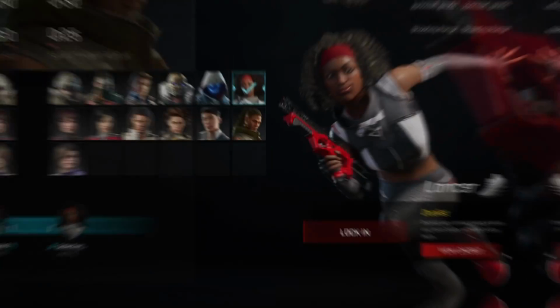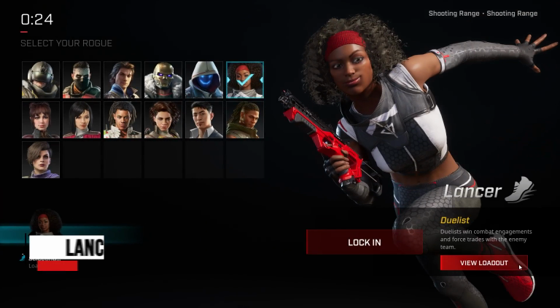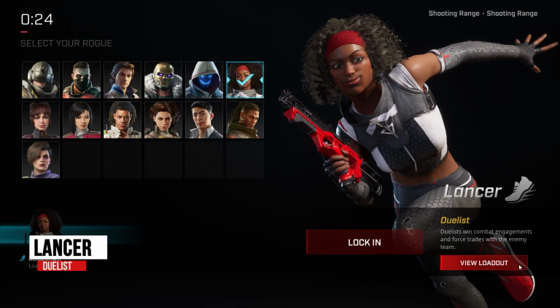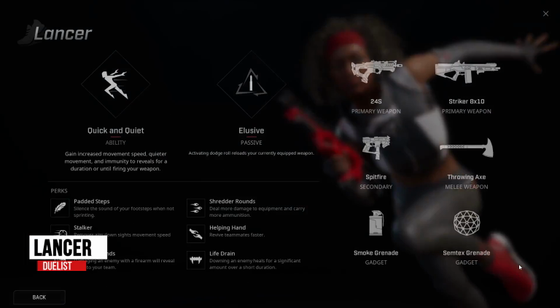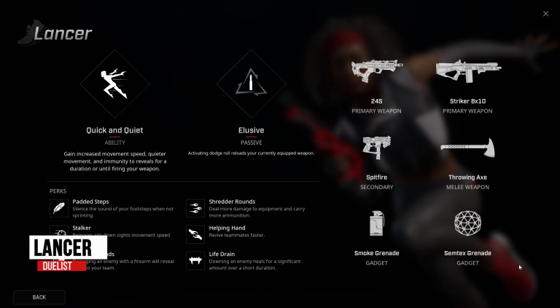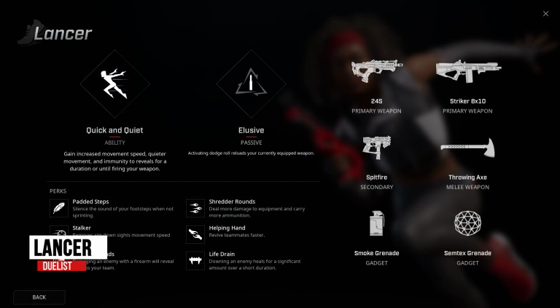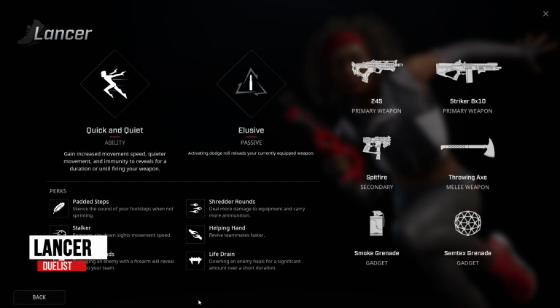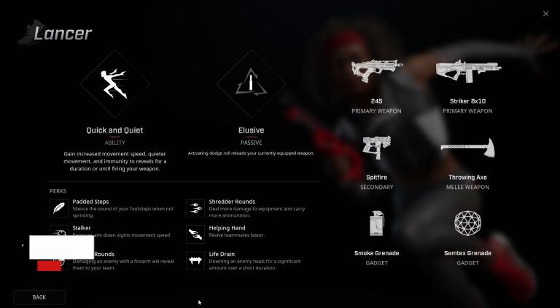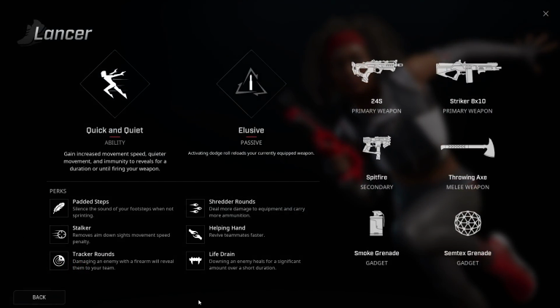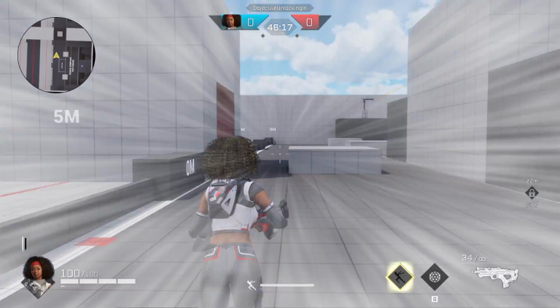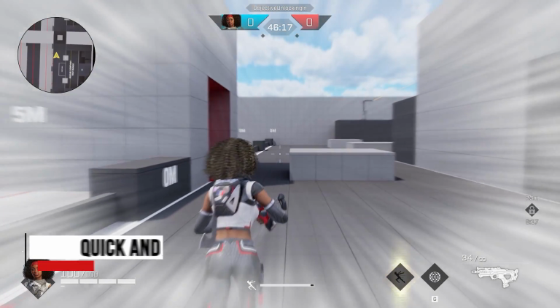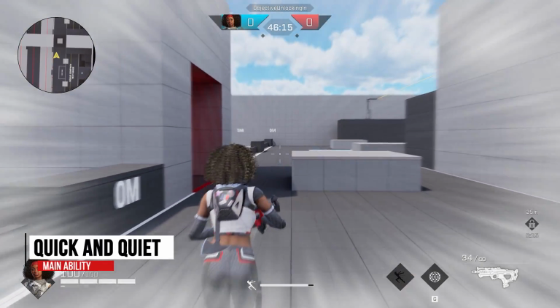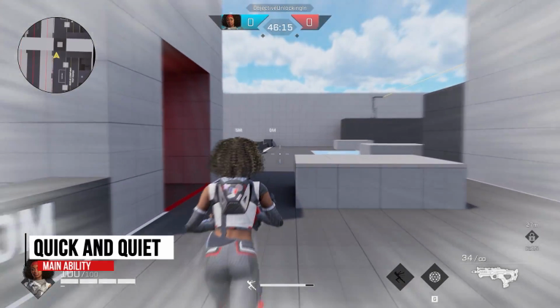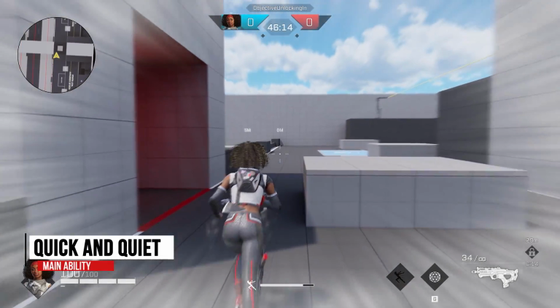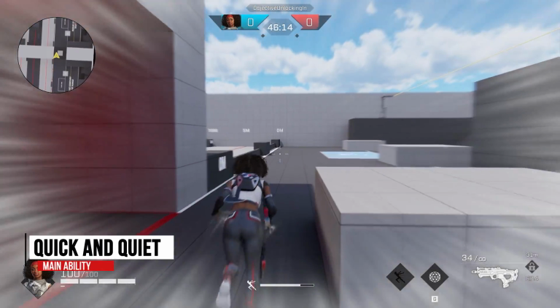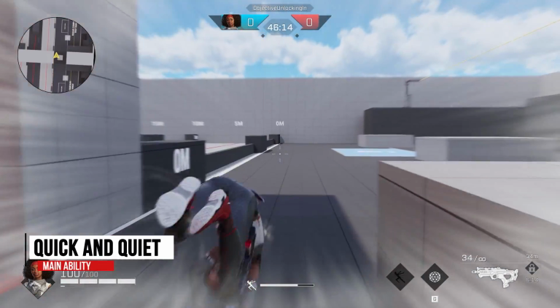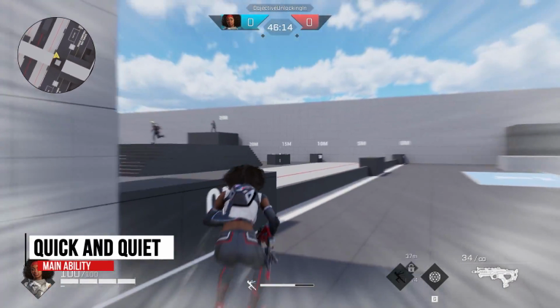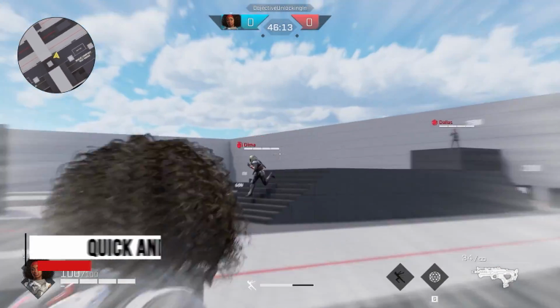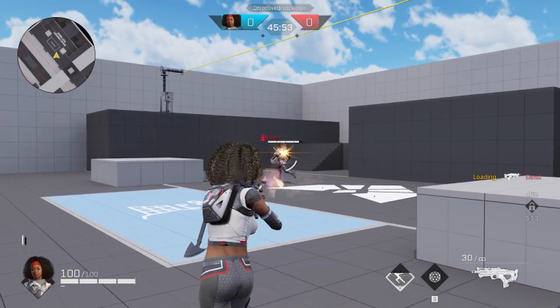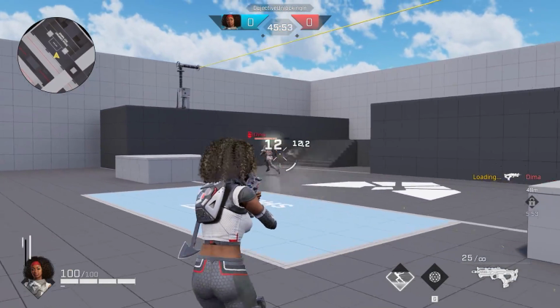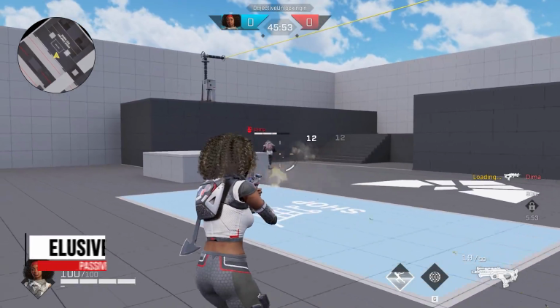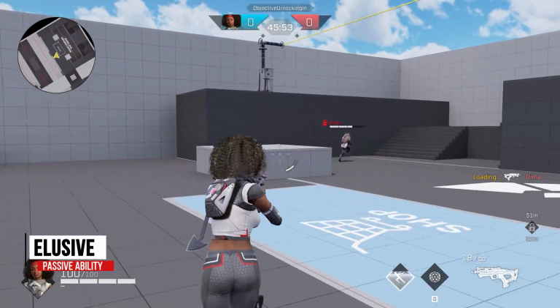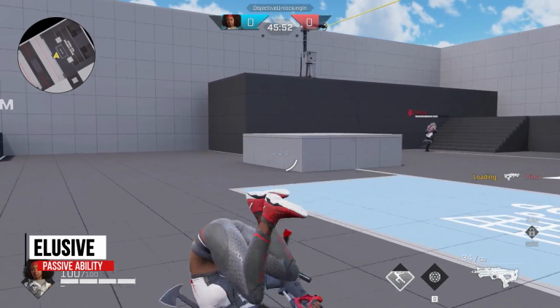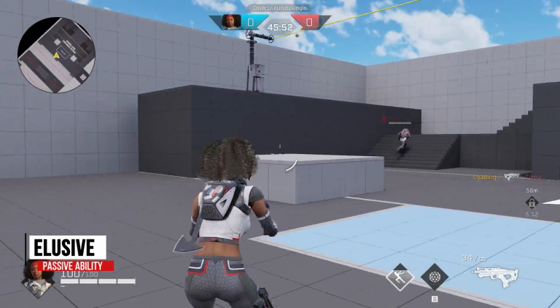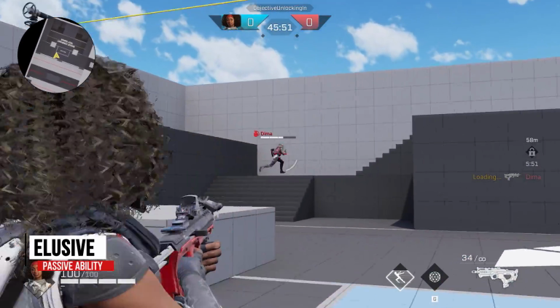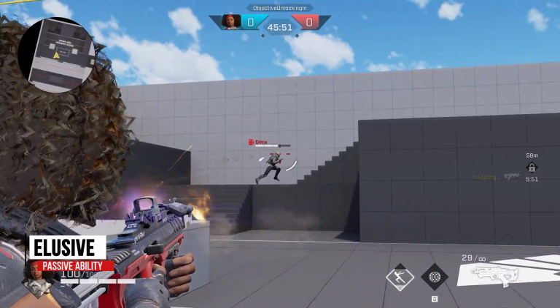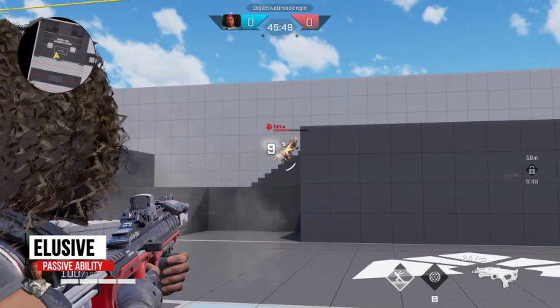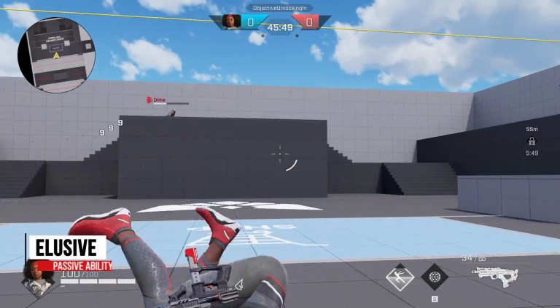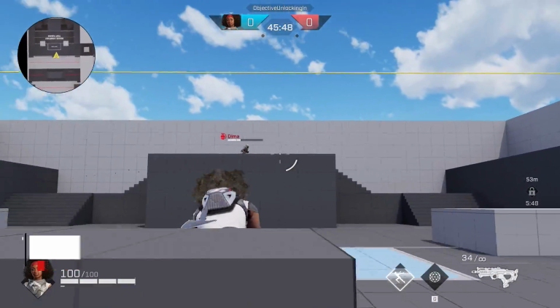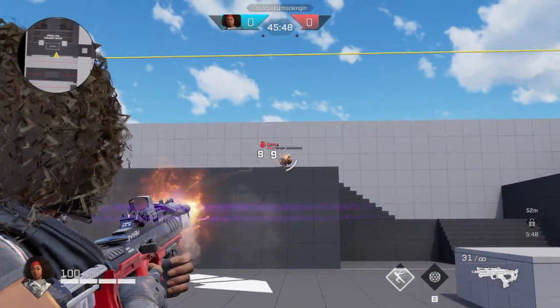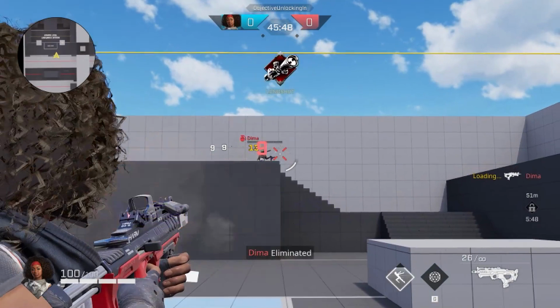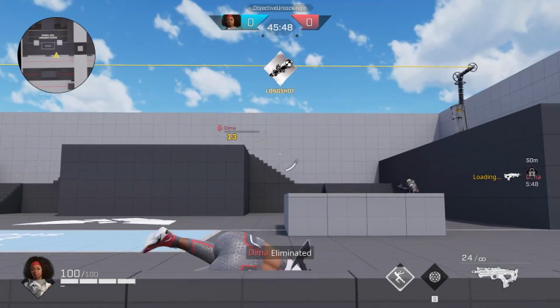Lancer is an offensive duelist. Her main ability, Quick and Quiet, grants her increased movement speed, quiet movement, and immunity to reveals either for a short duration or until firing her weapon. Her passive, Elusive, reloads your currently equipped weapon when dodging. Lancer is fantastic for stealth players who like to catch their enemies off guard.